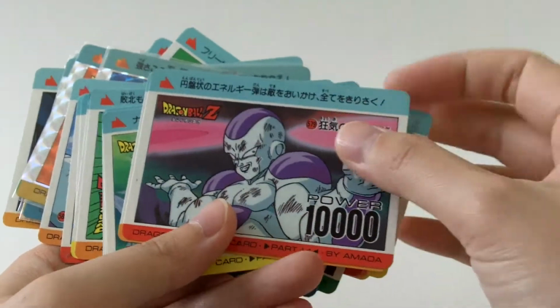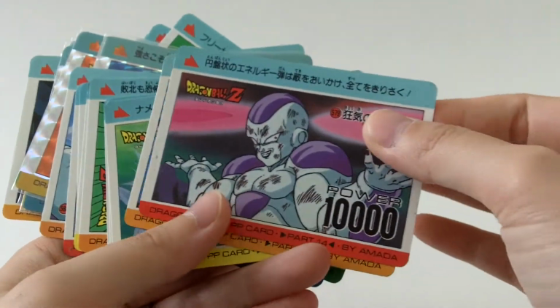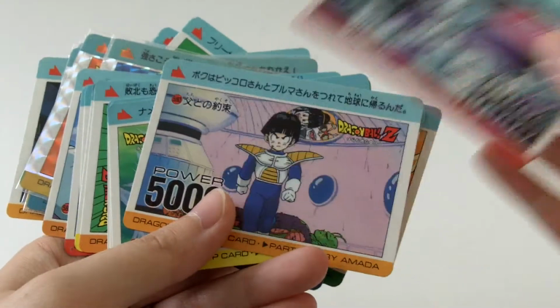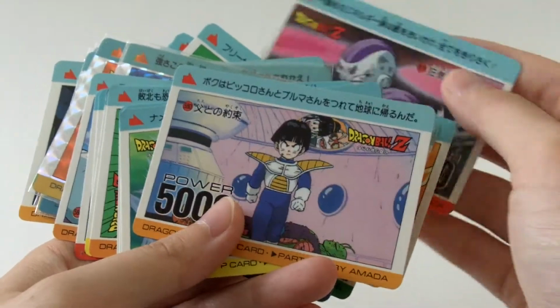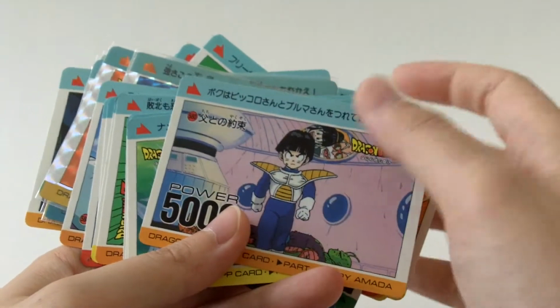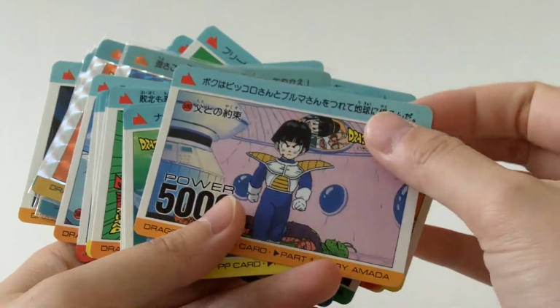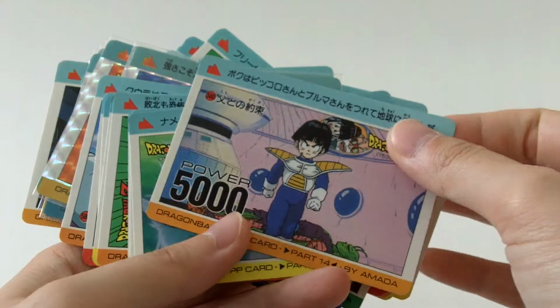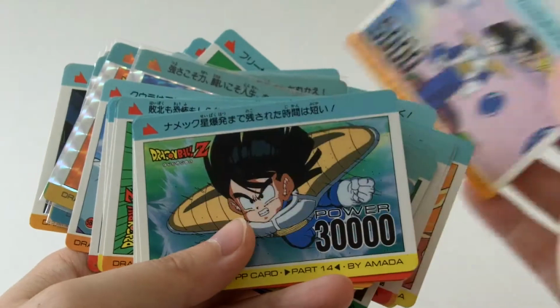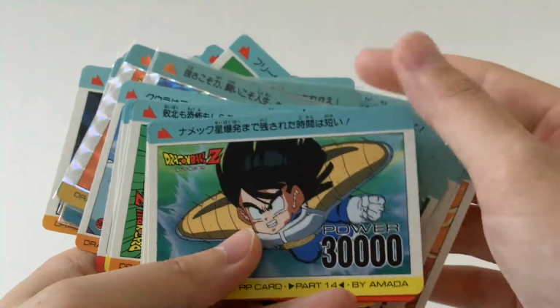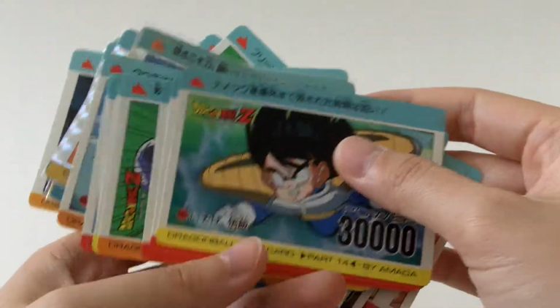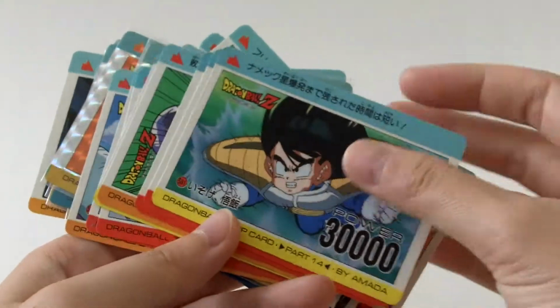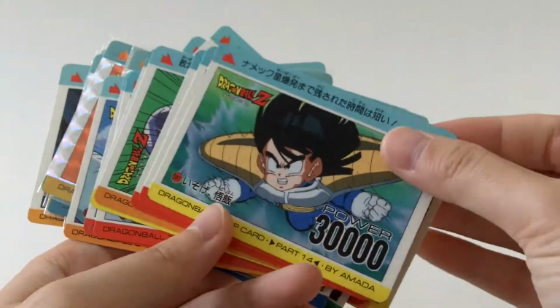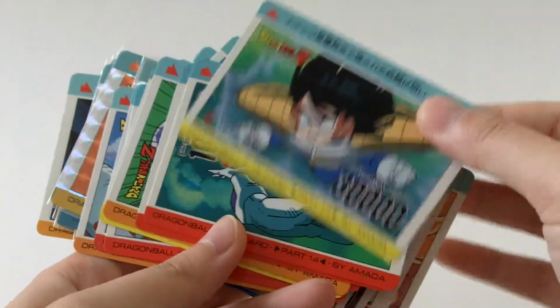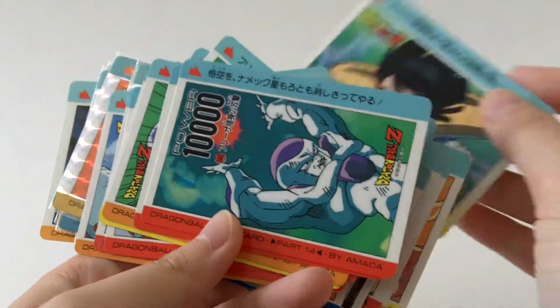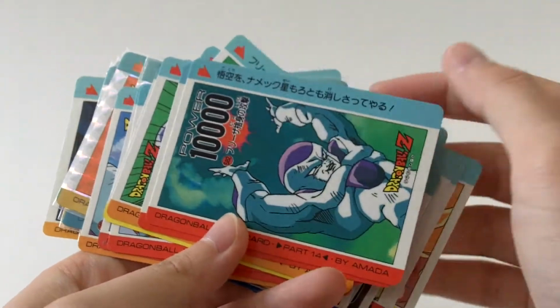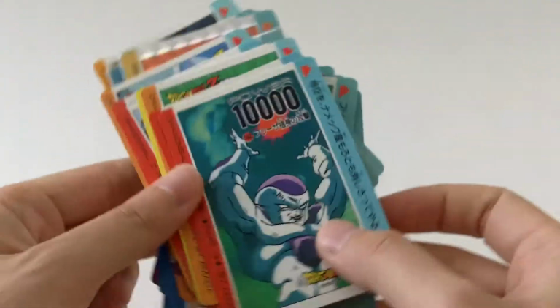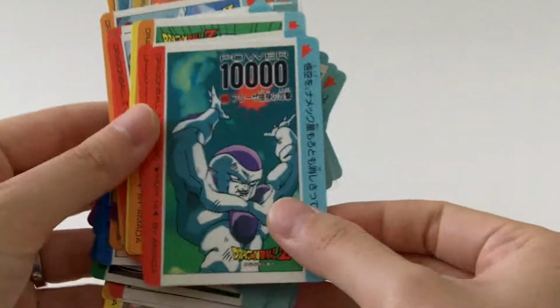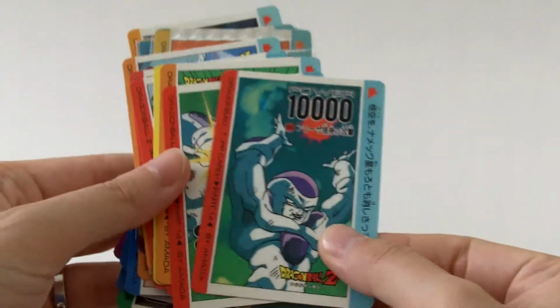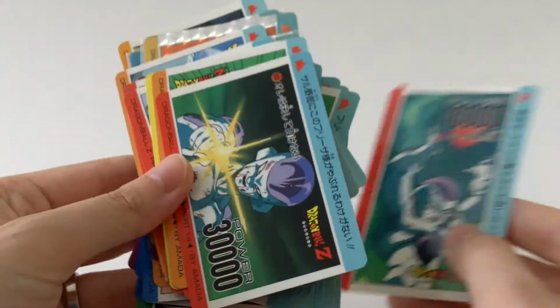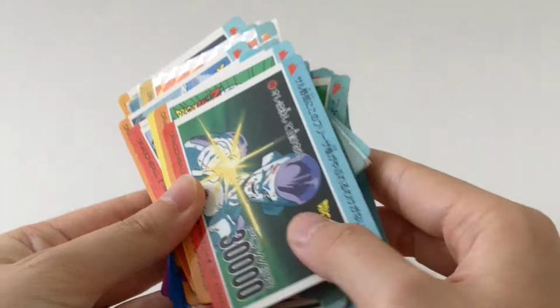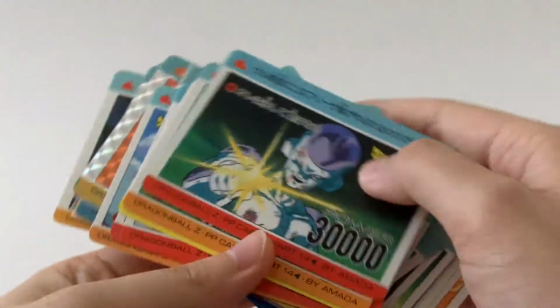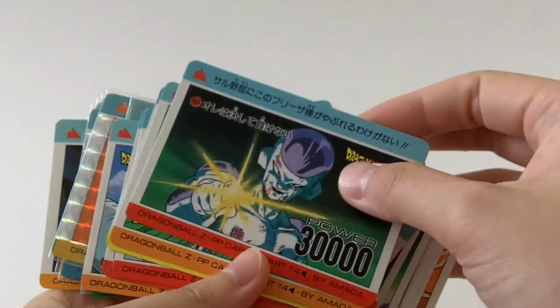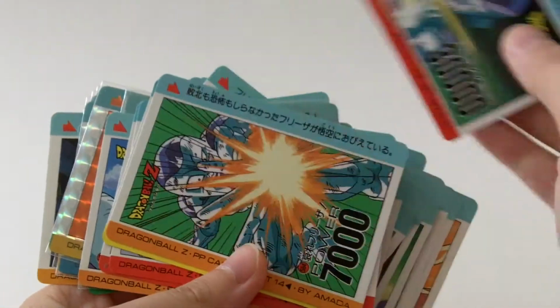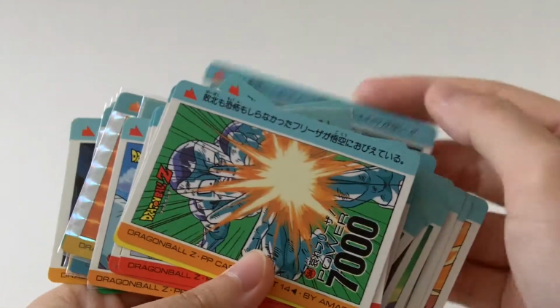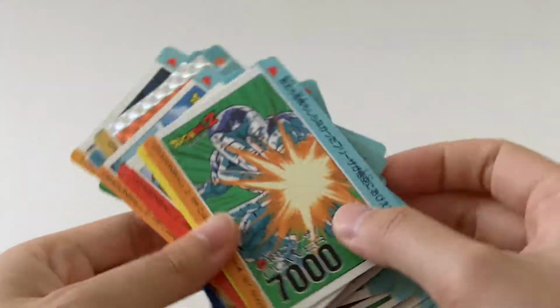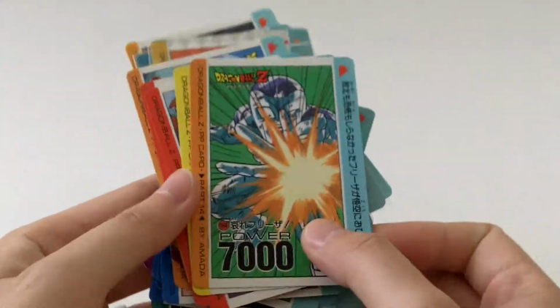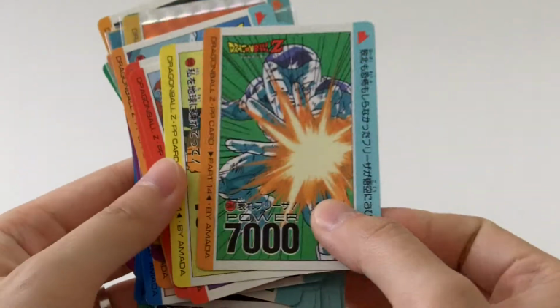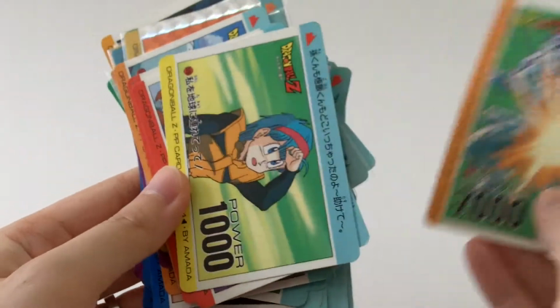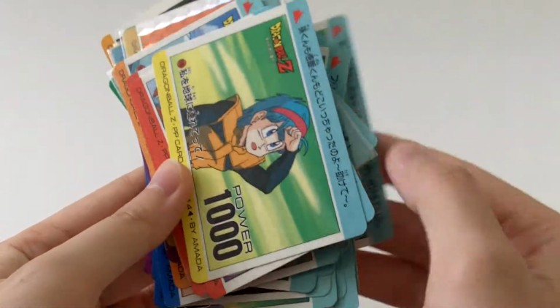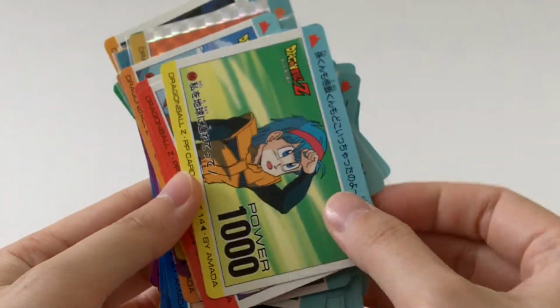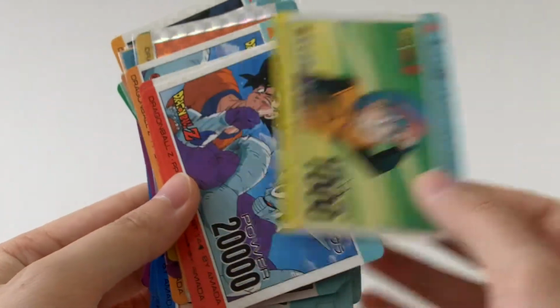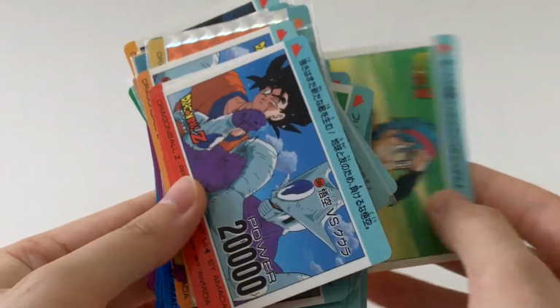Part 14 actually does have the hard prism version. I've only seen it on the internet — I have not seen it in person. But those are more rare.